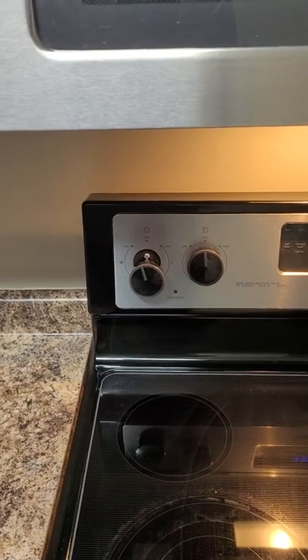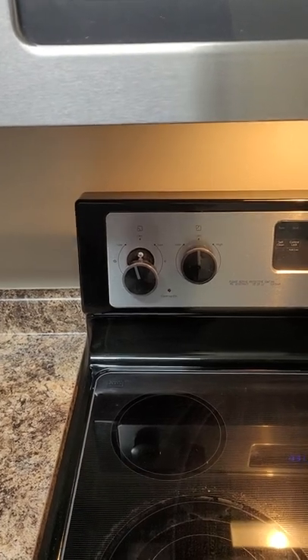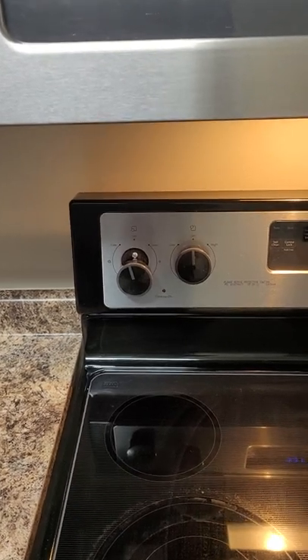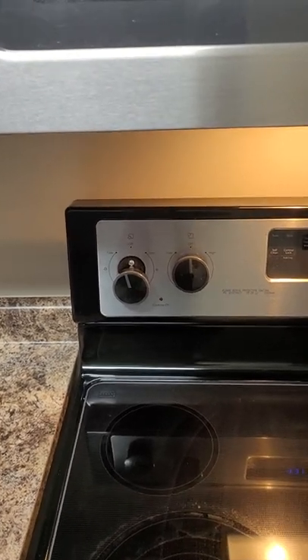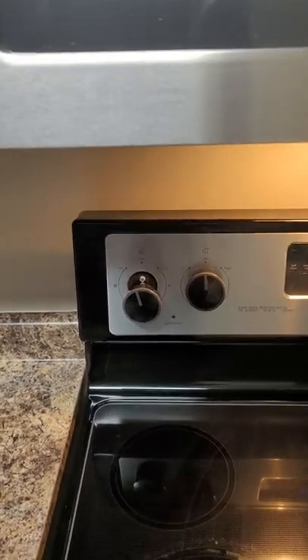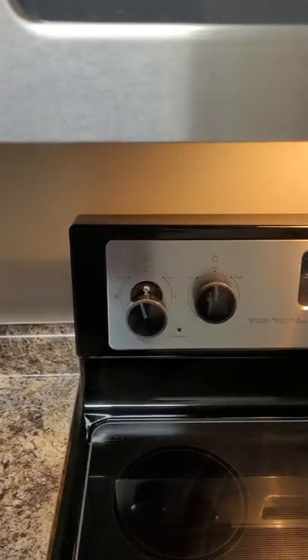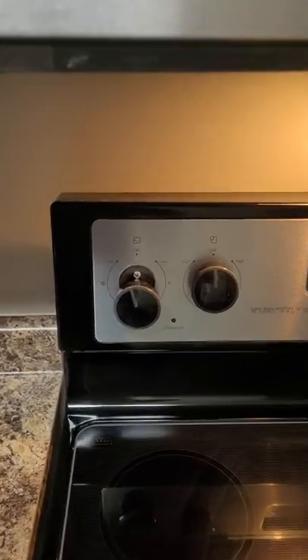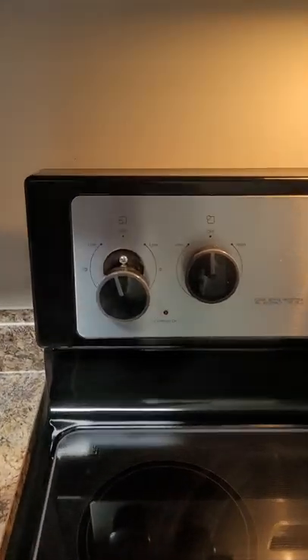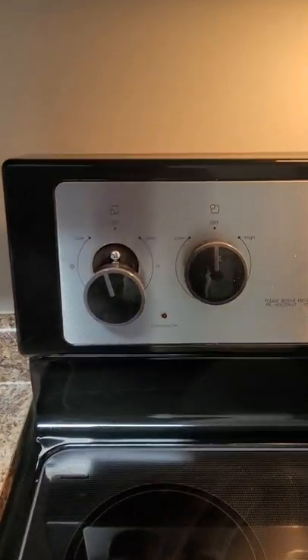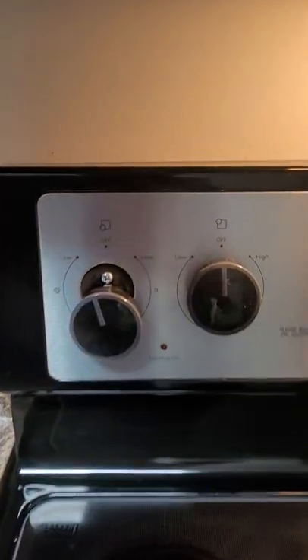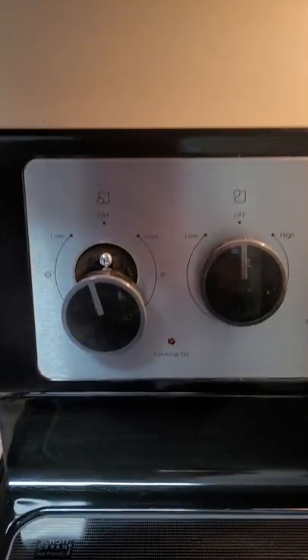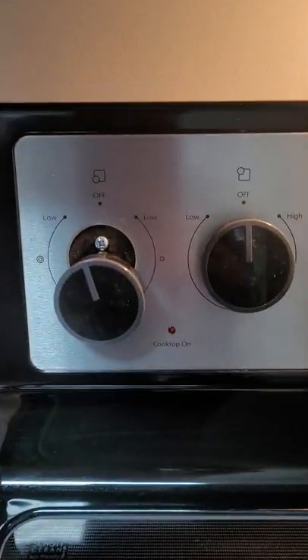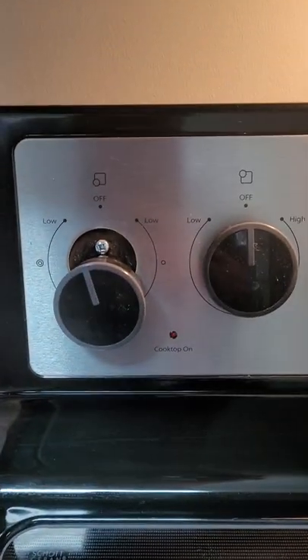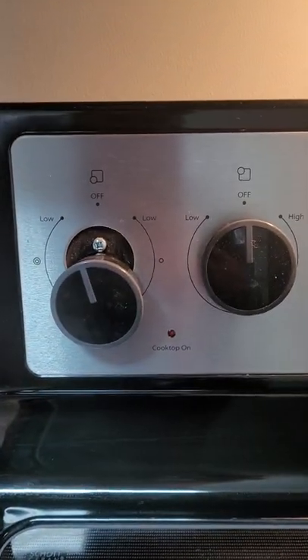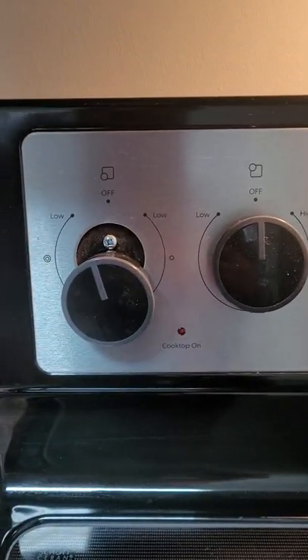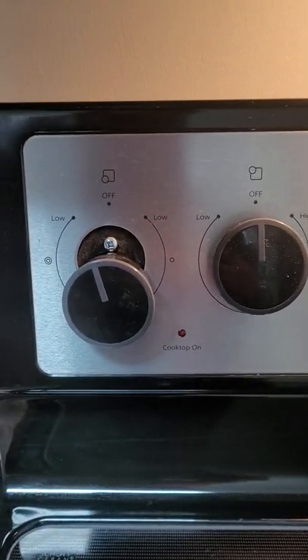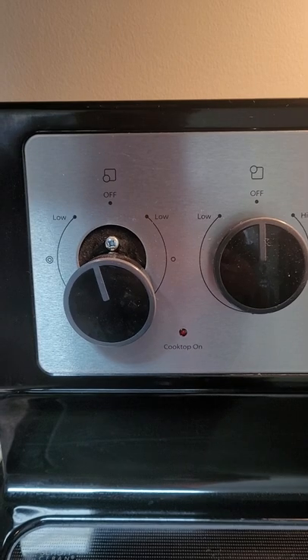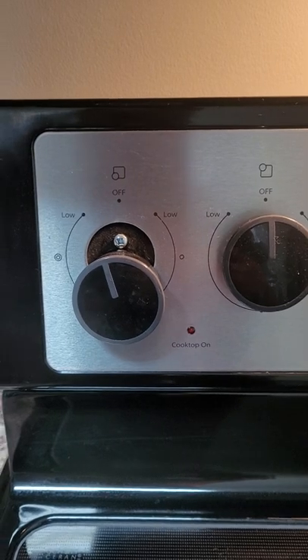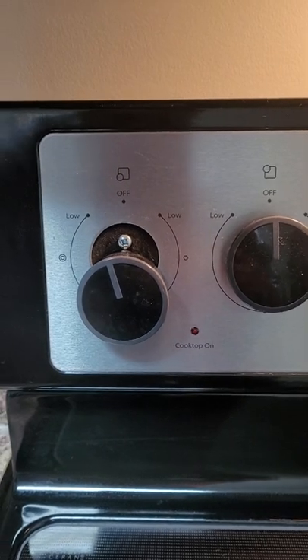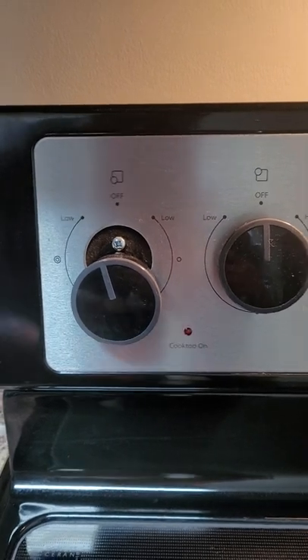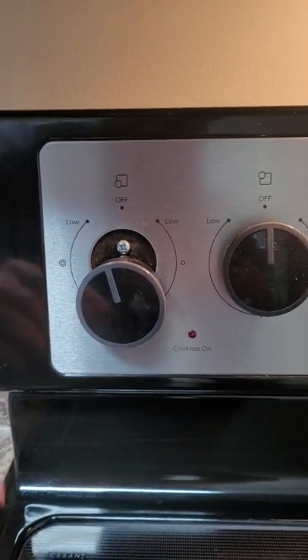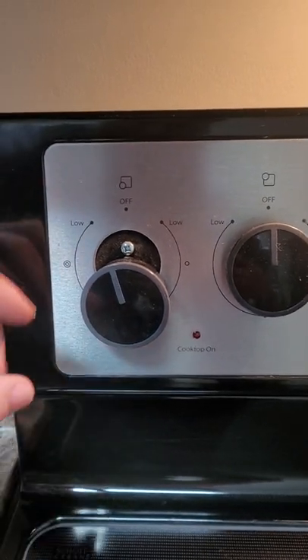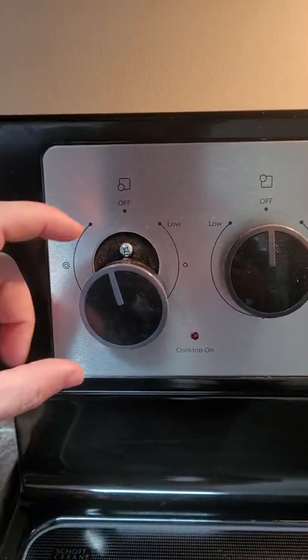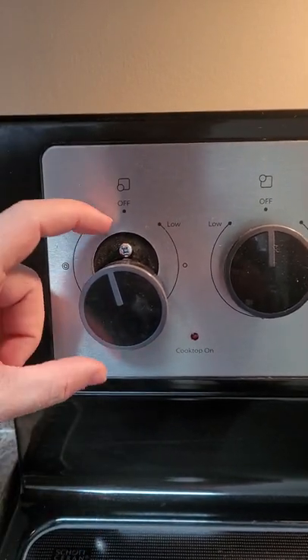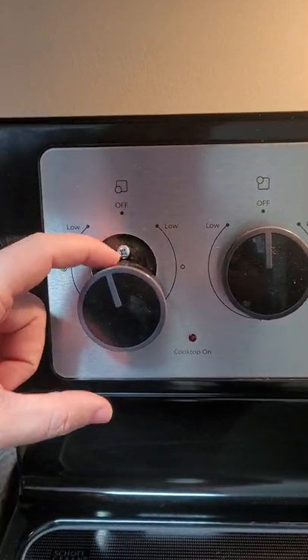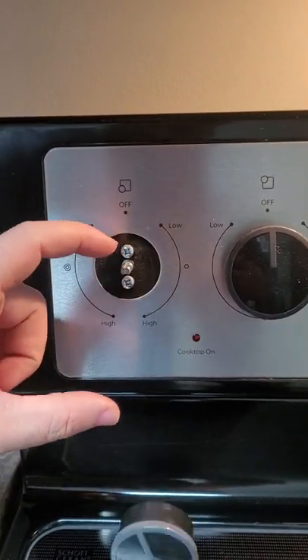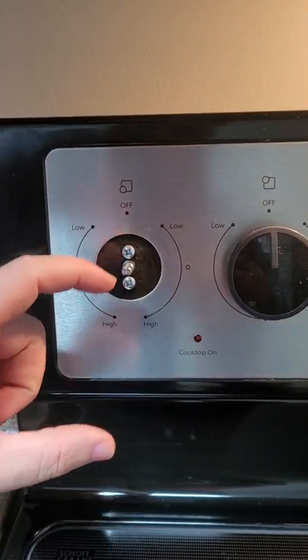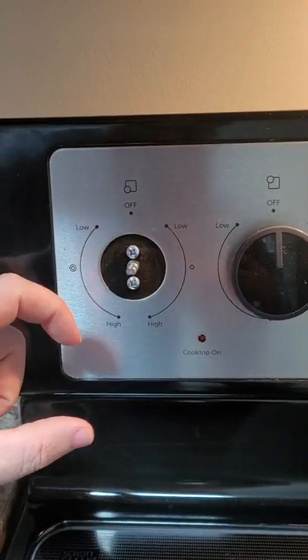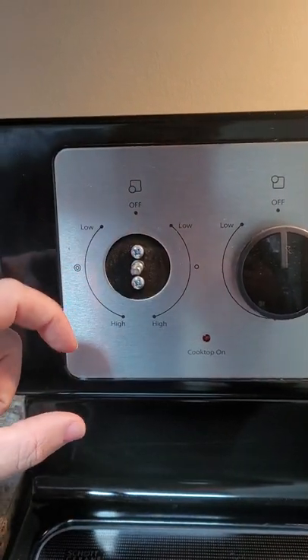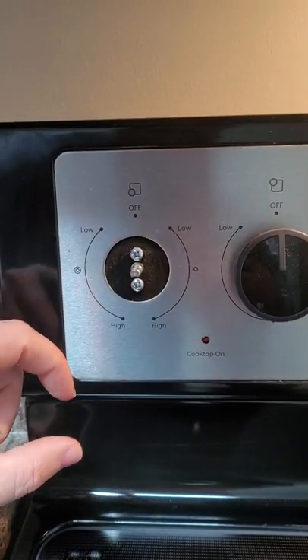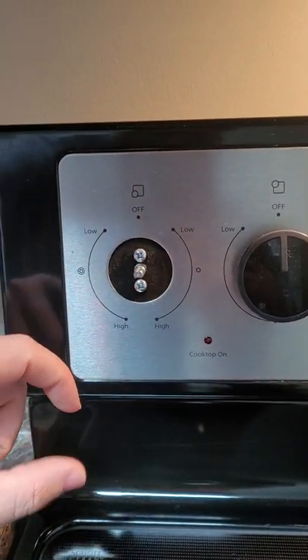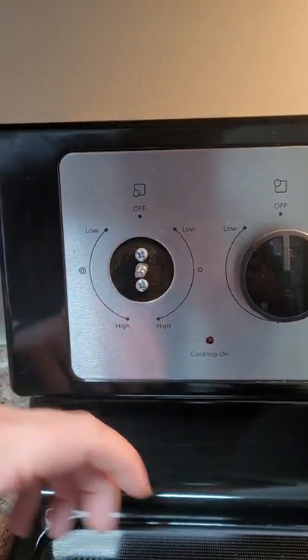Hi friend, are you having trouble with your stove knobs not staying on? Do they look a little funny? Well, if you touch them, sometimes they just fall right off.